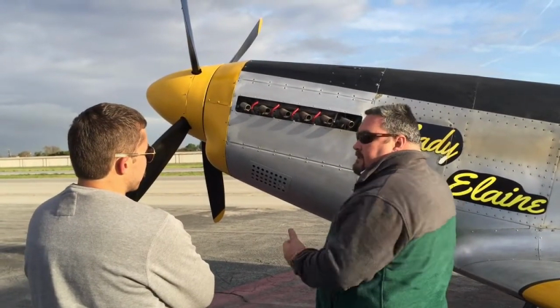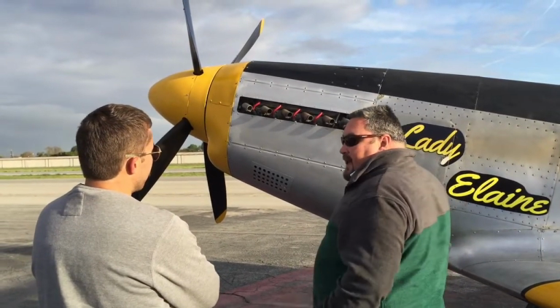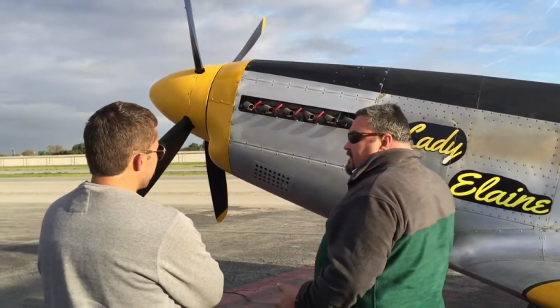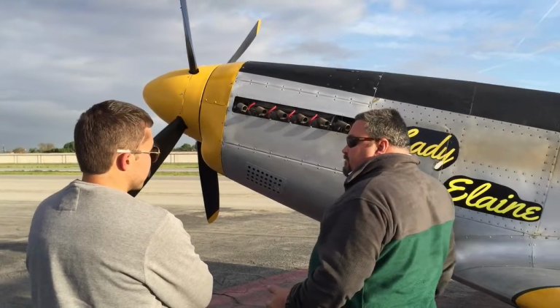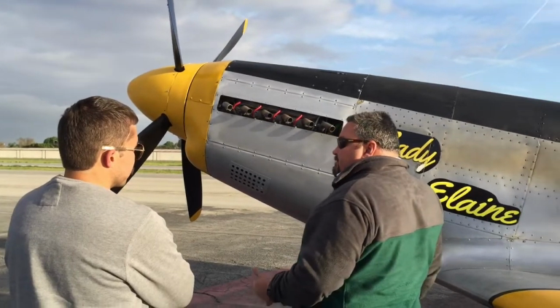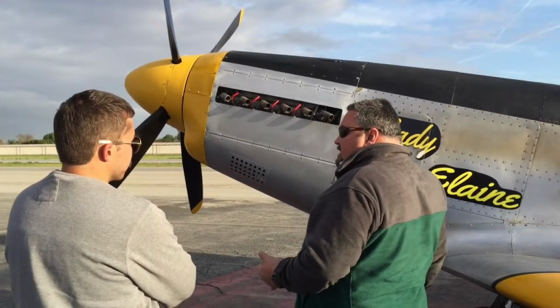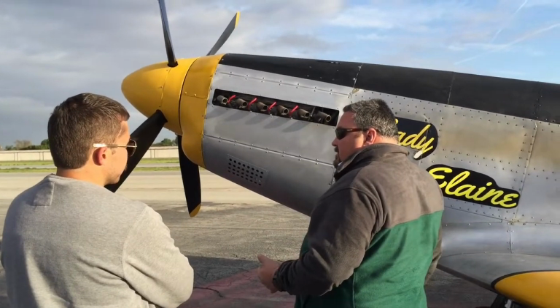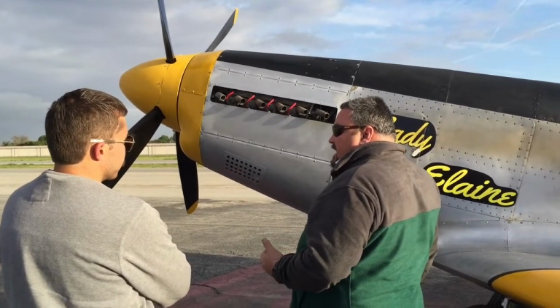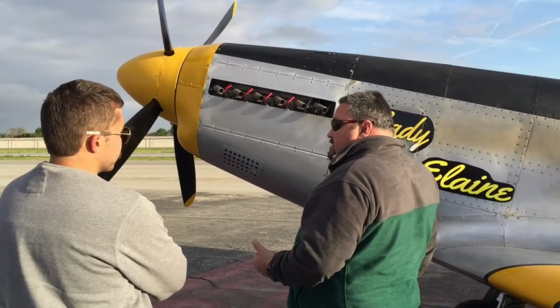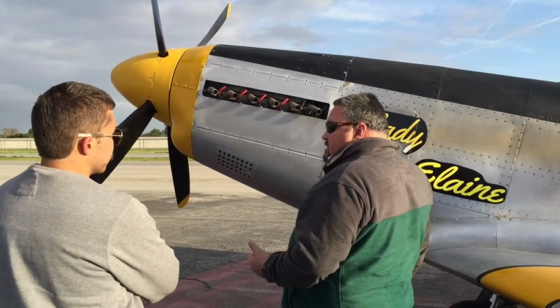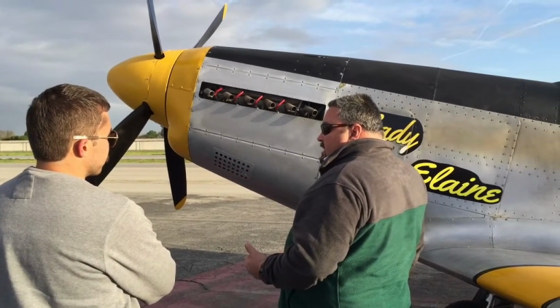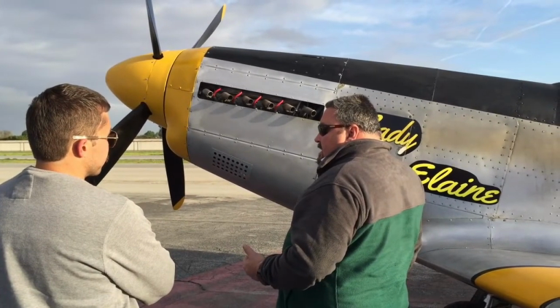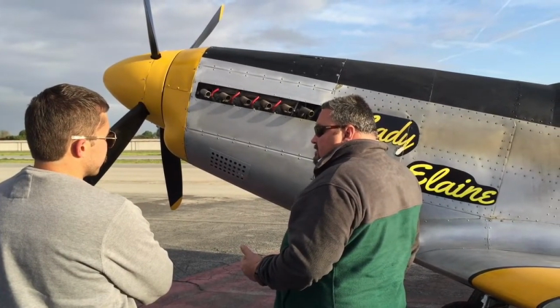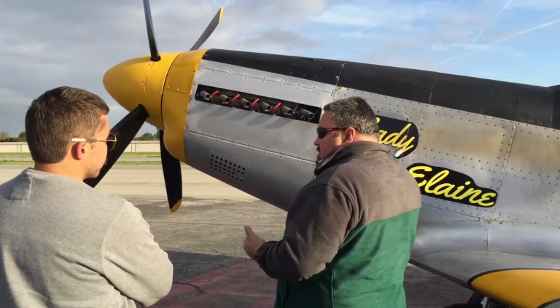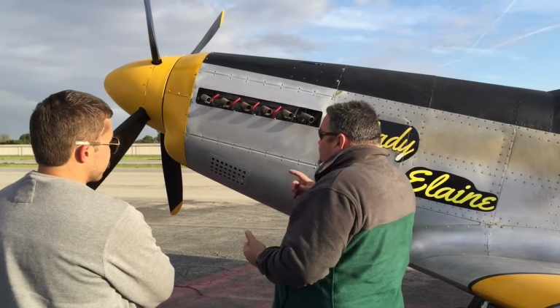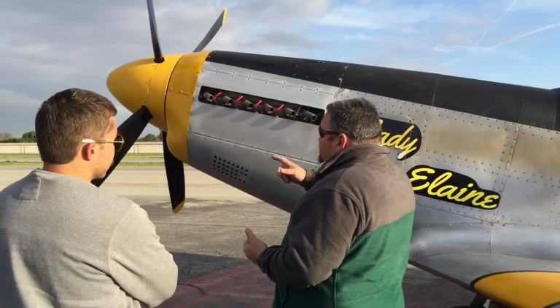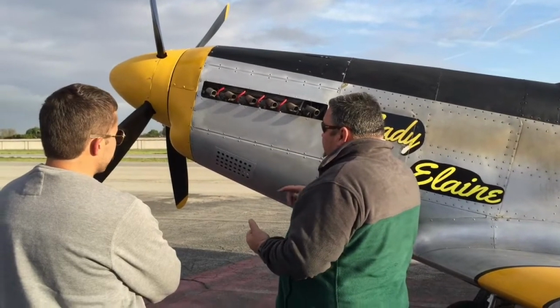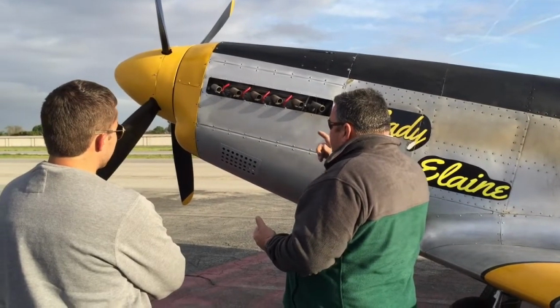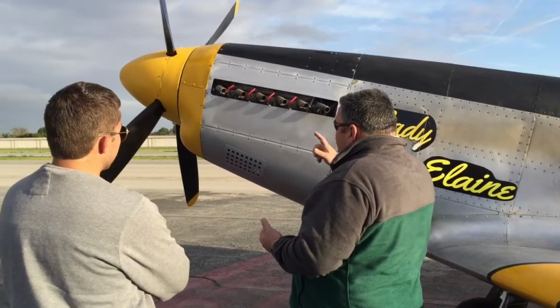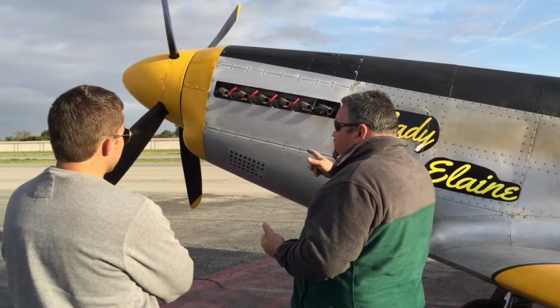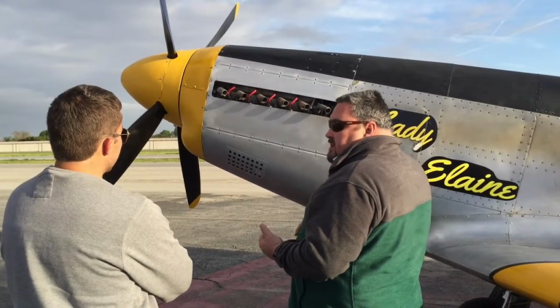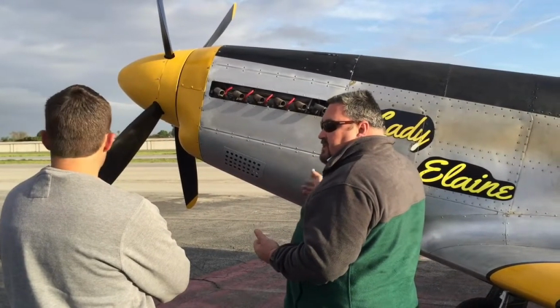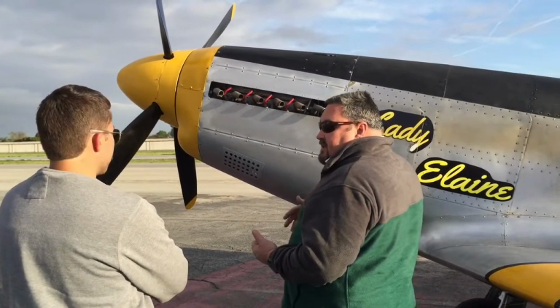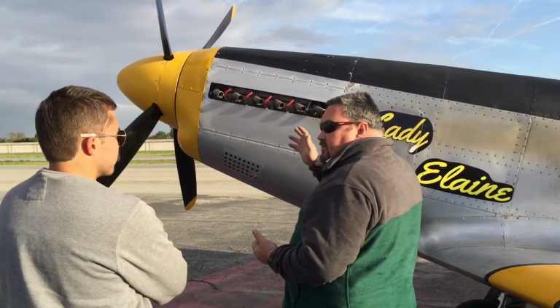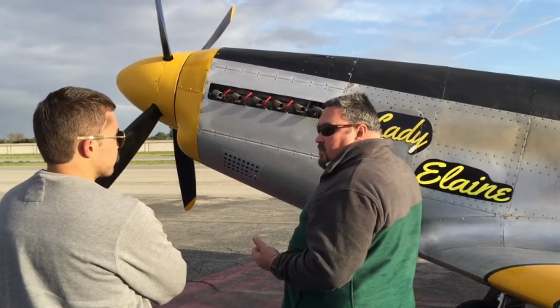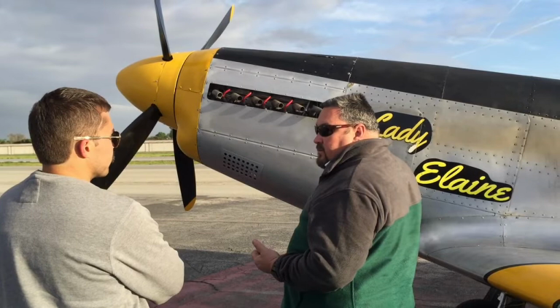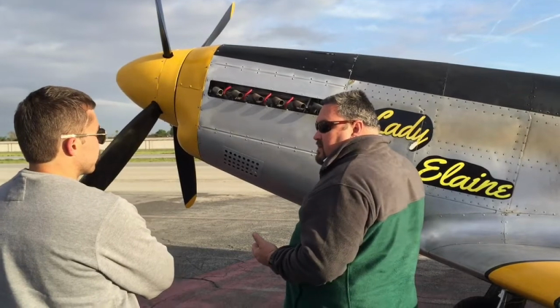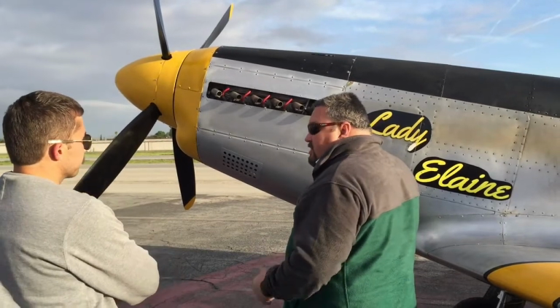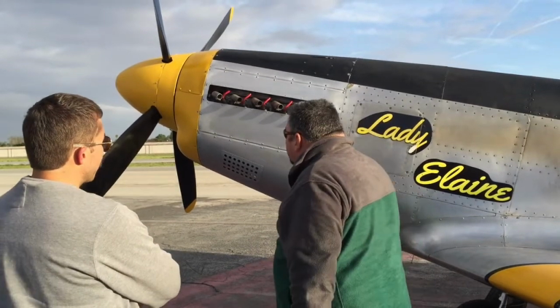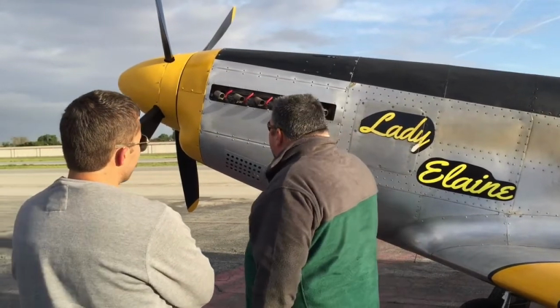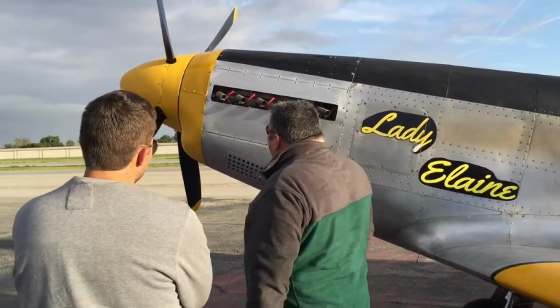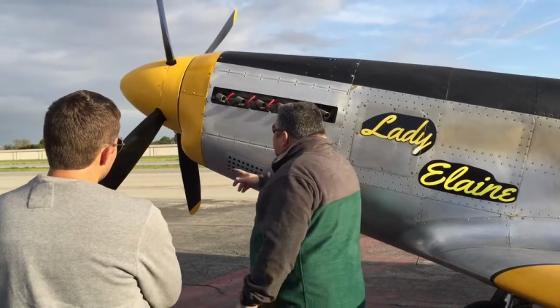At 50 hours I did a full service: gearbox oil change, engine oil change - I changed everything and went through the whole engine and airframe.